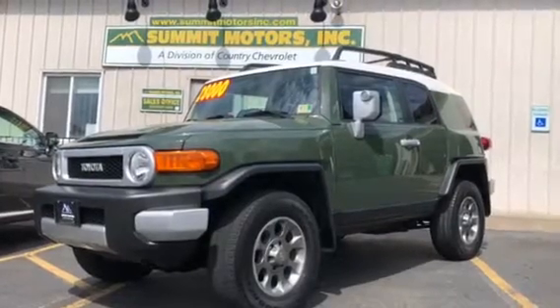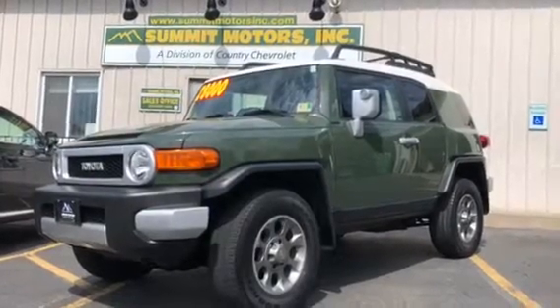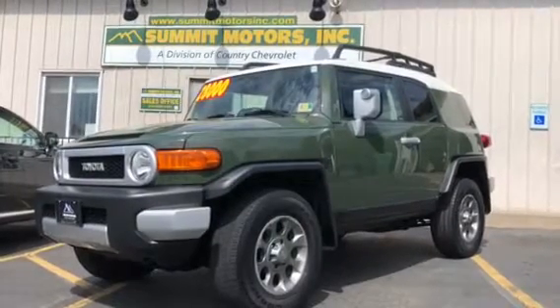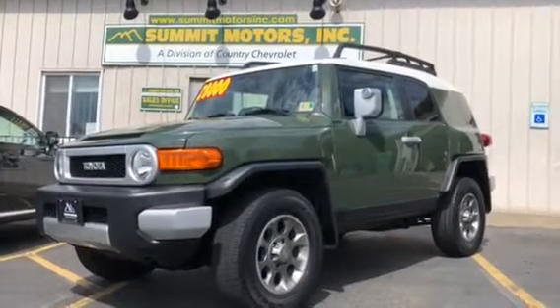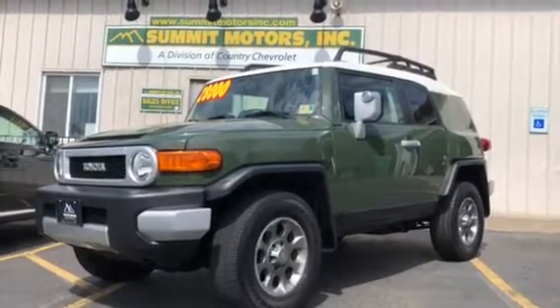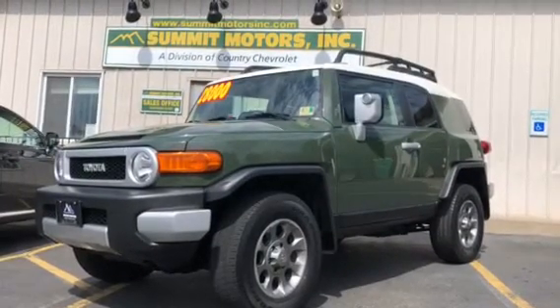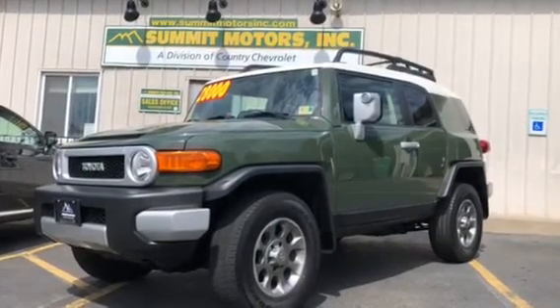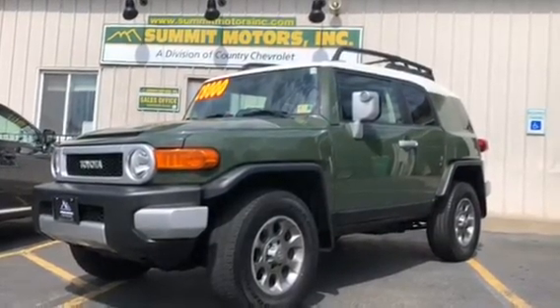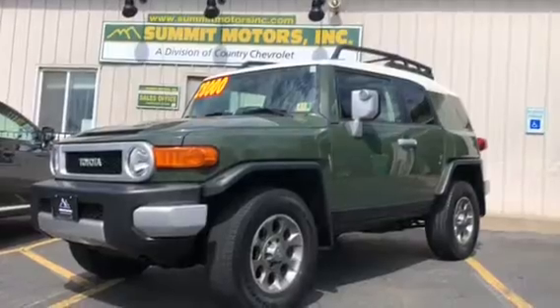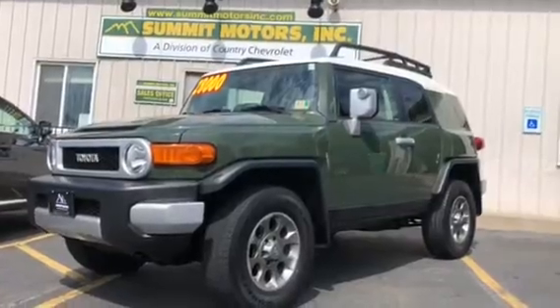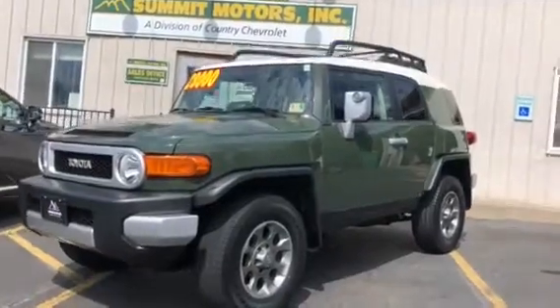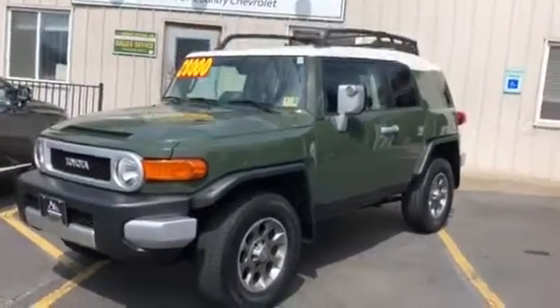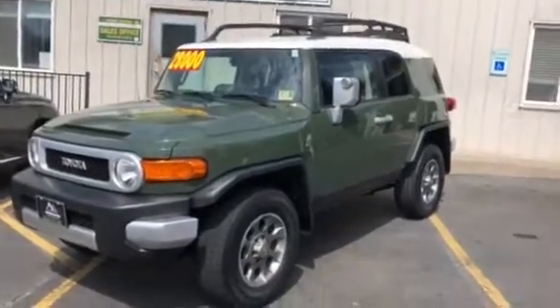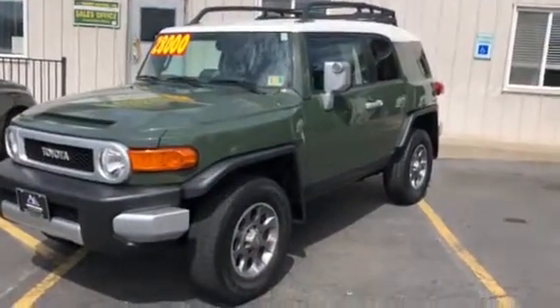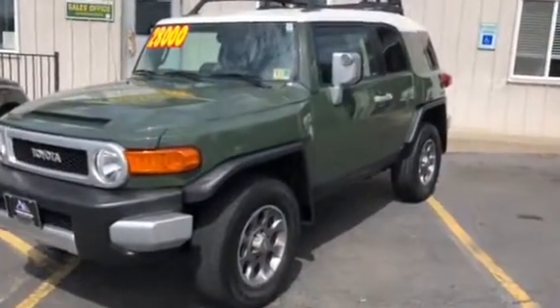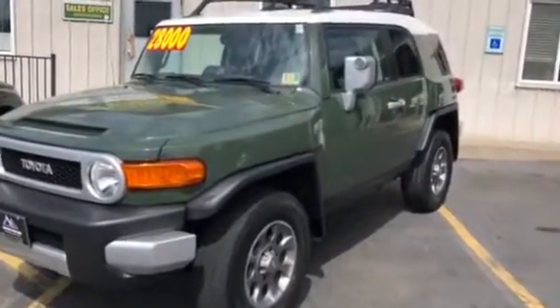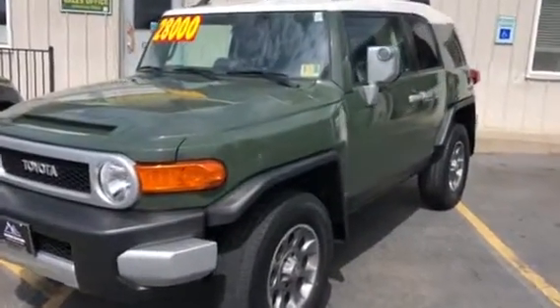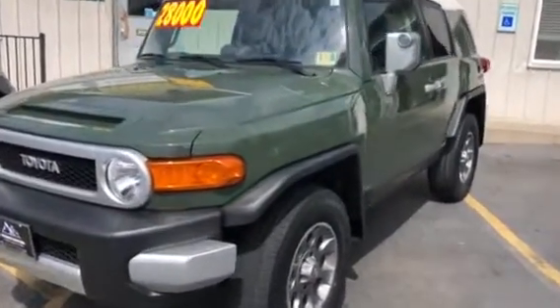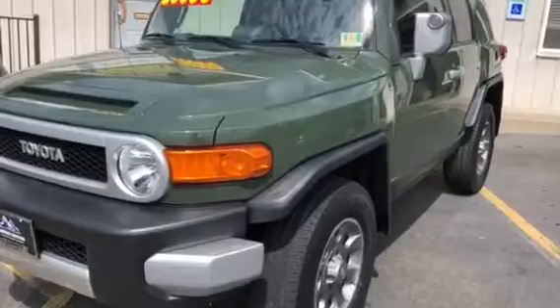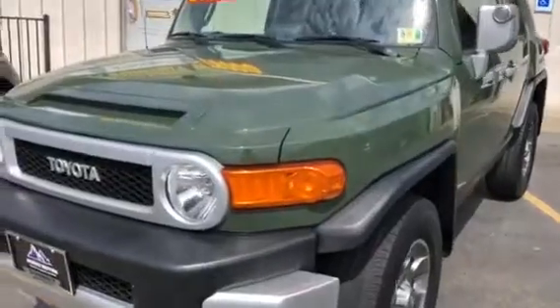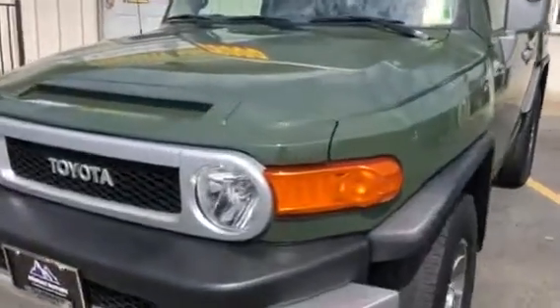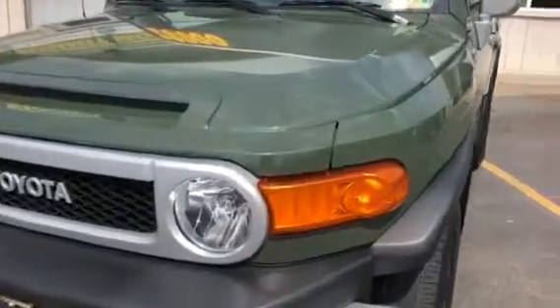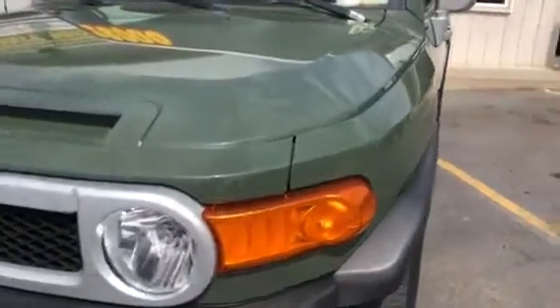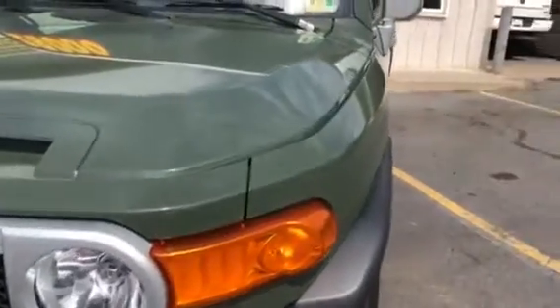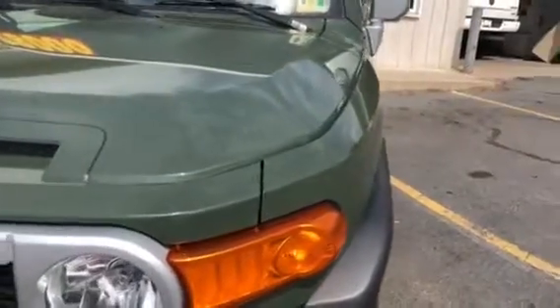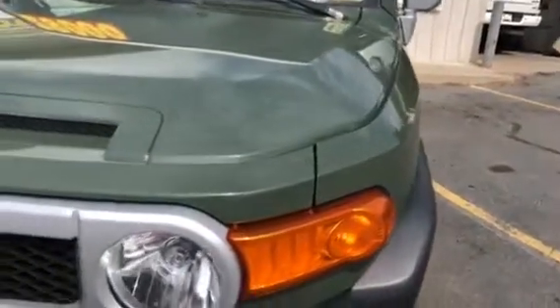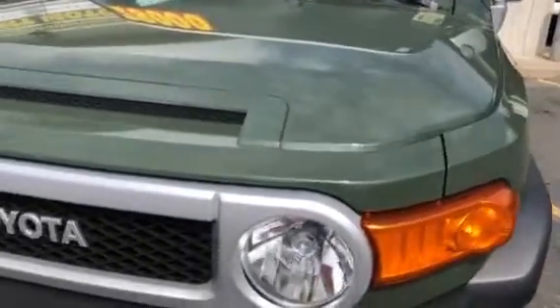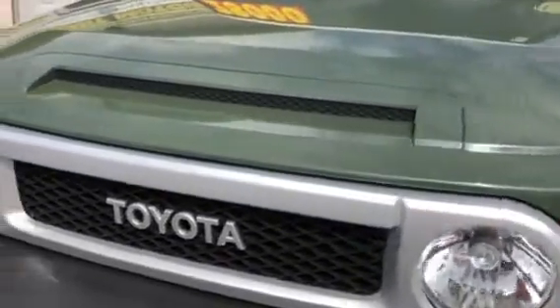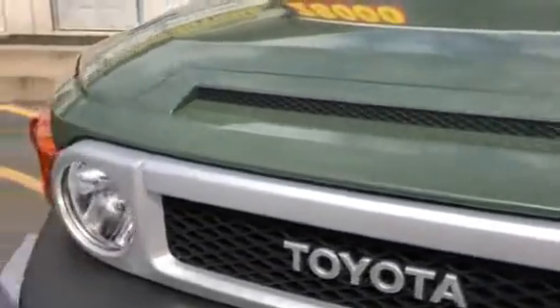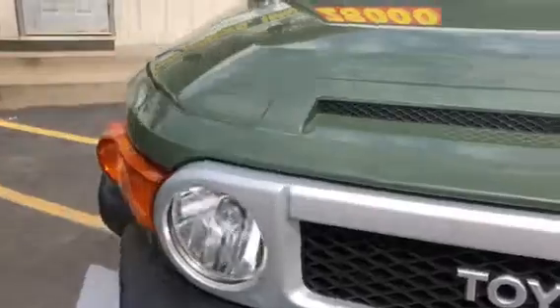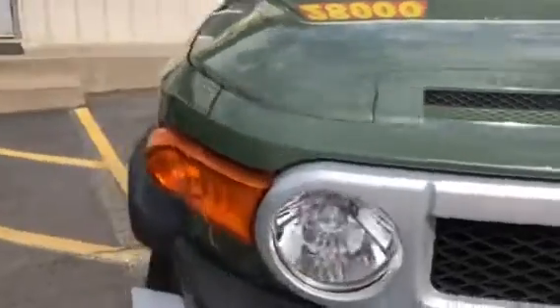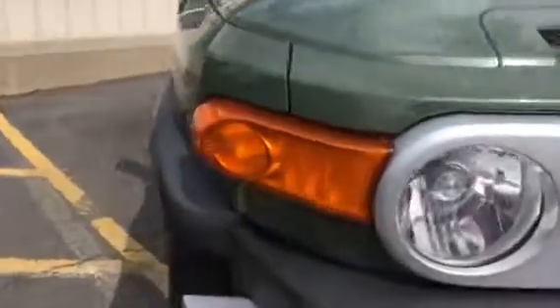Hey folks, Billy here again from Summit Motors — we are a division of Country Chevrolet, located here in Warrenton, Virginia. I'm going to give you a real quick introduction walk-around on our 2012 Toyota FJ Cruiser. This is a vehicle that we just acquired and I wanted to show you an idea of the condition.